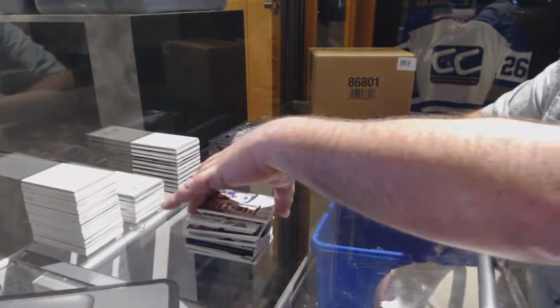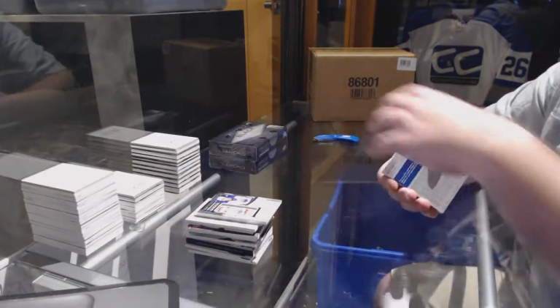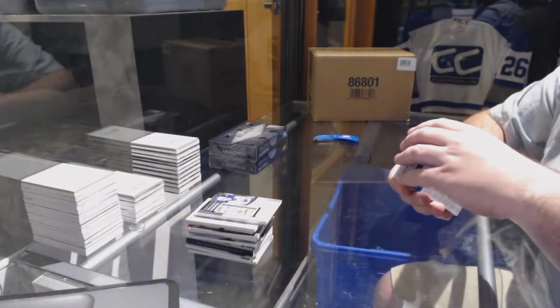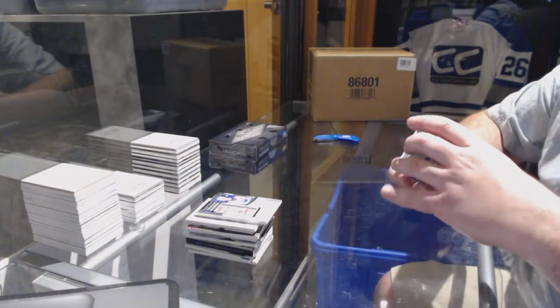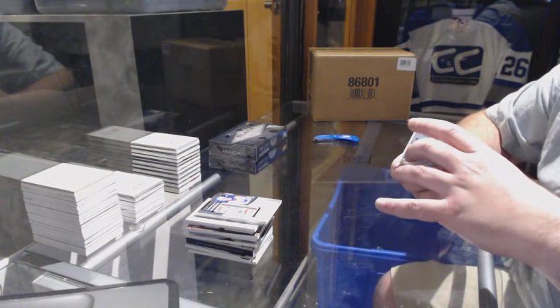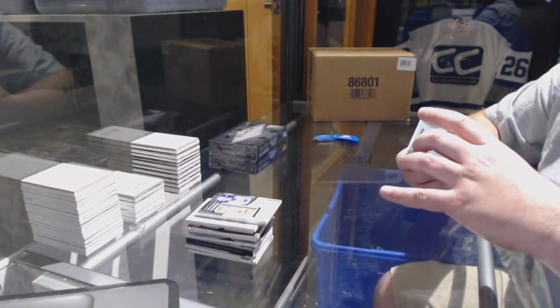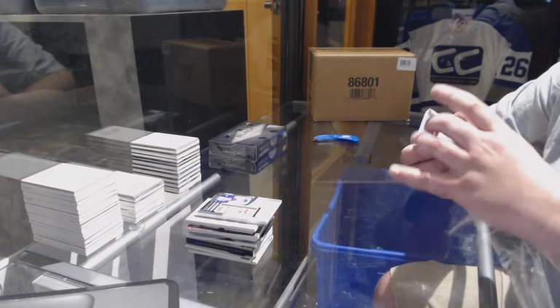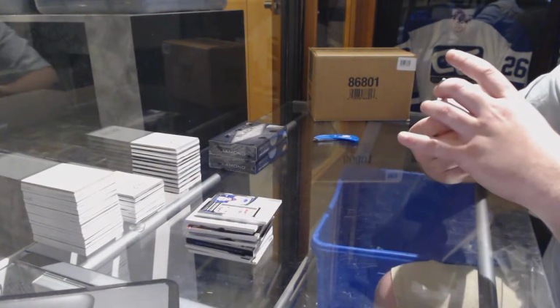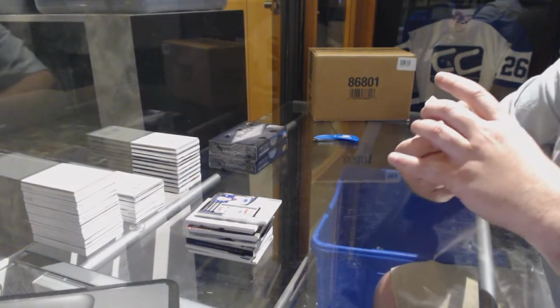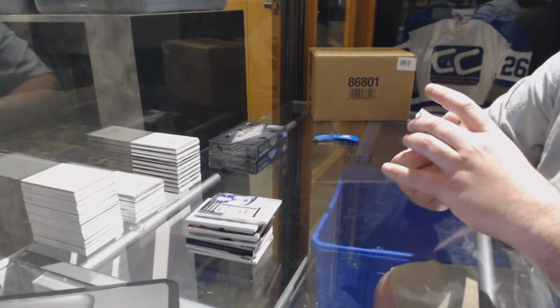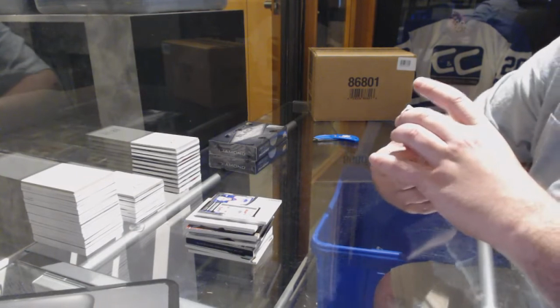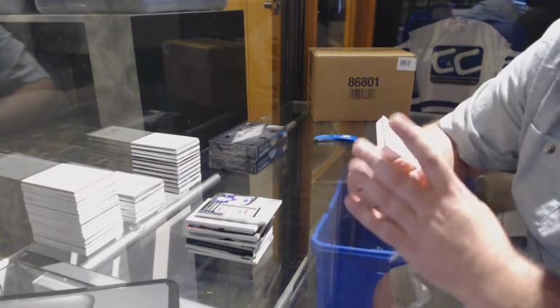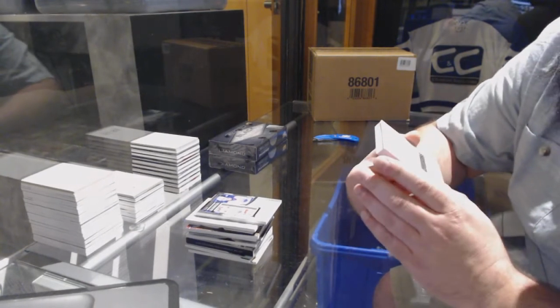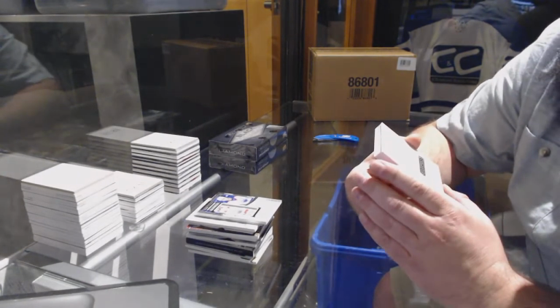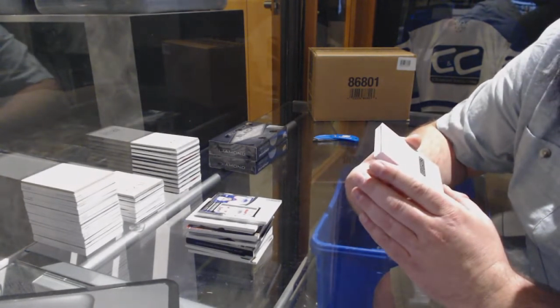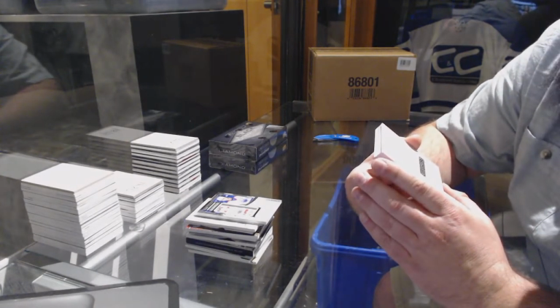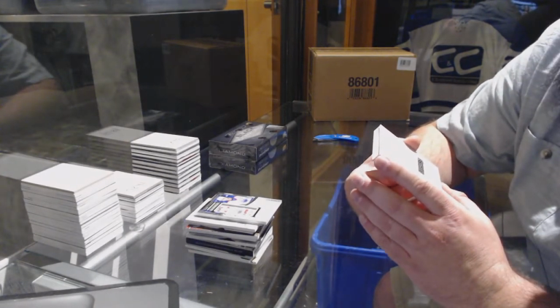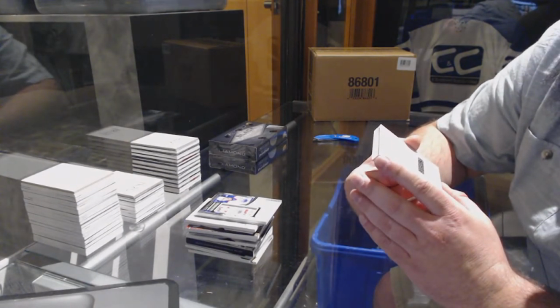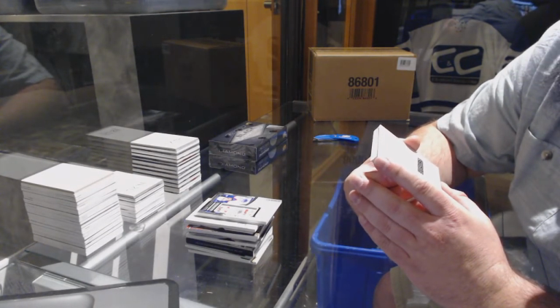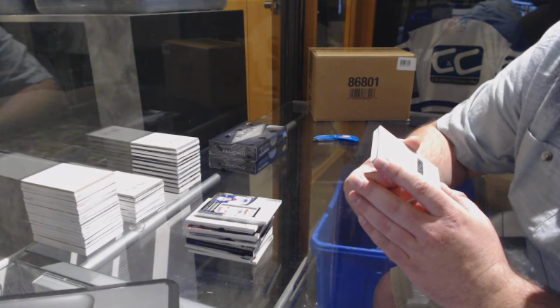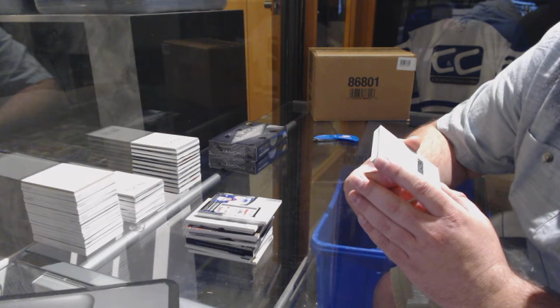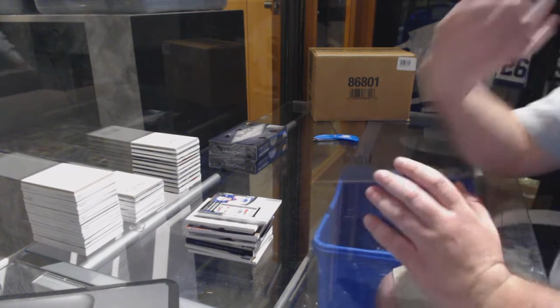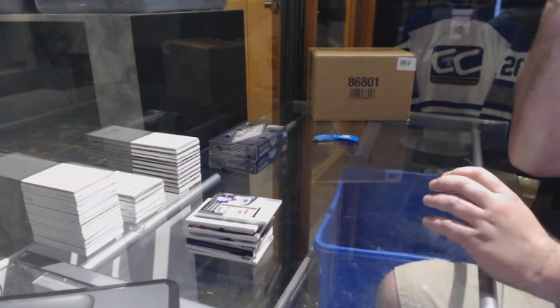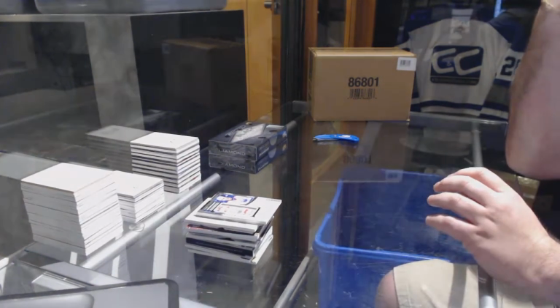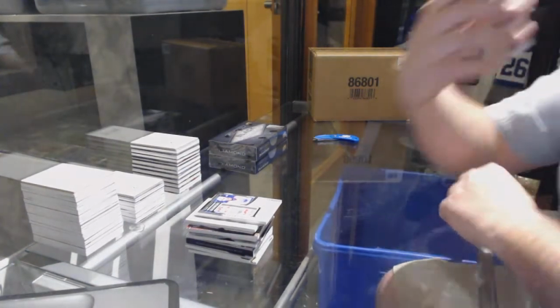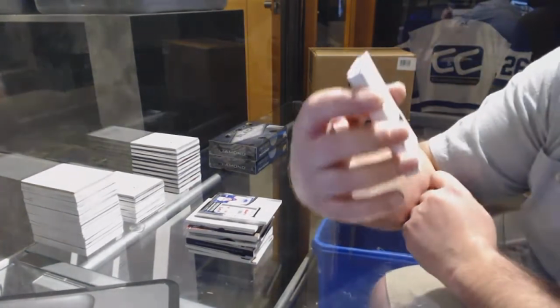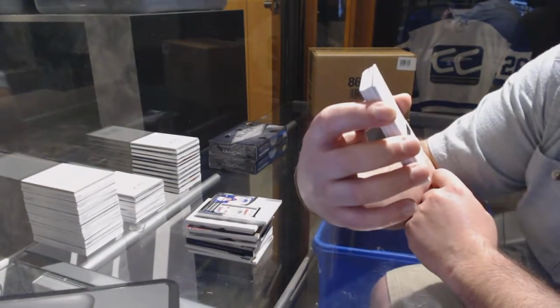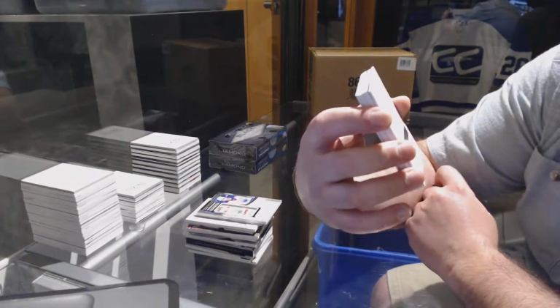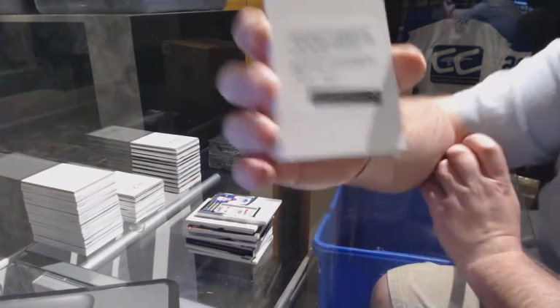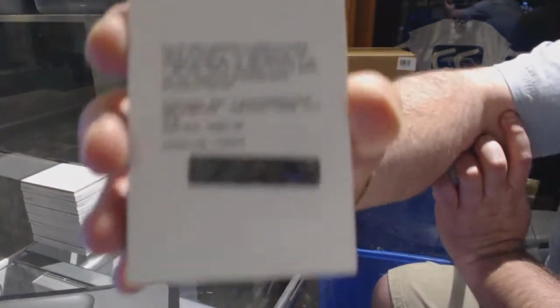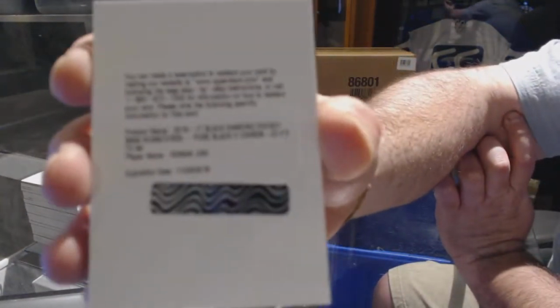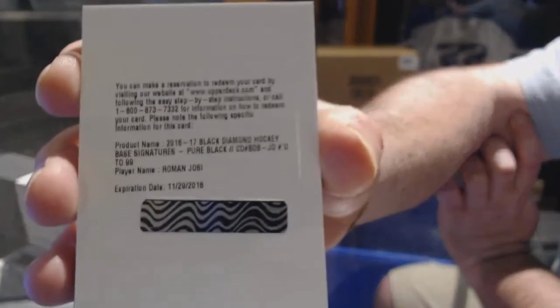And on to the redemption. We have a pure black, numbered to 99, for the Nashville Predators — Roman Josi.